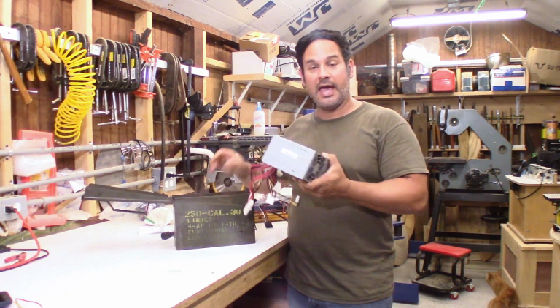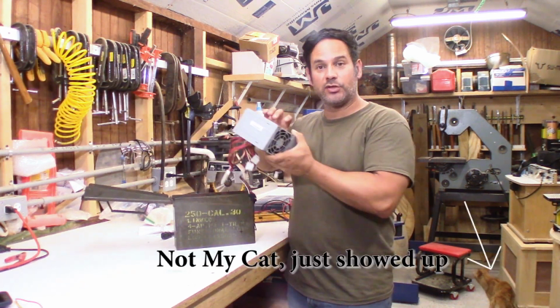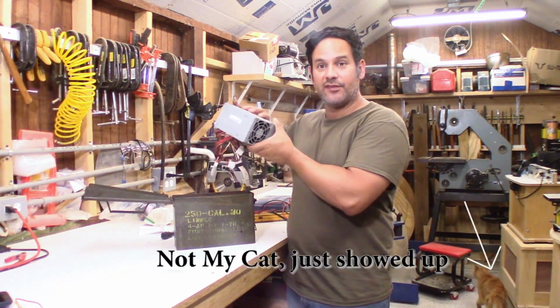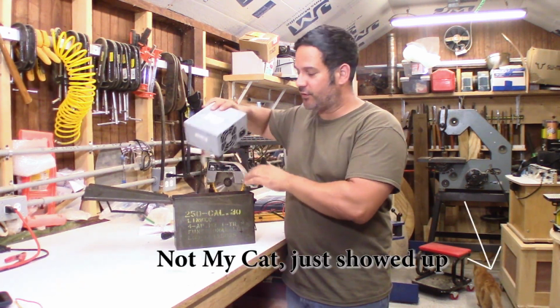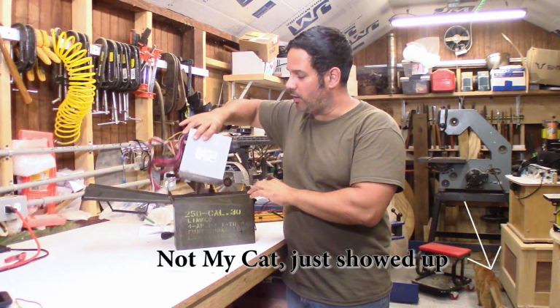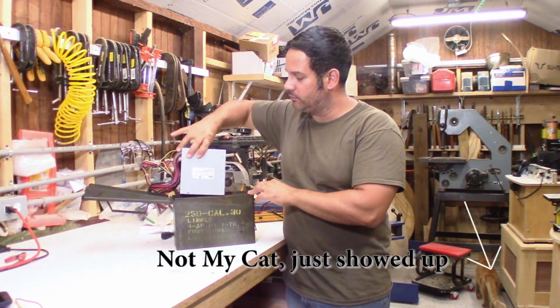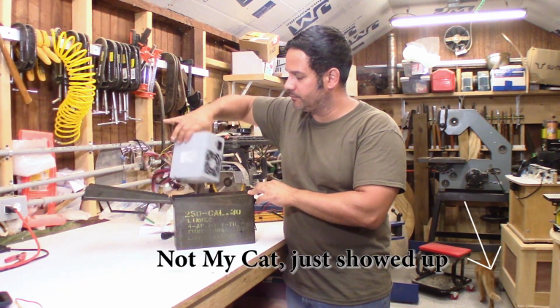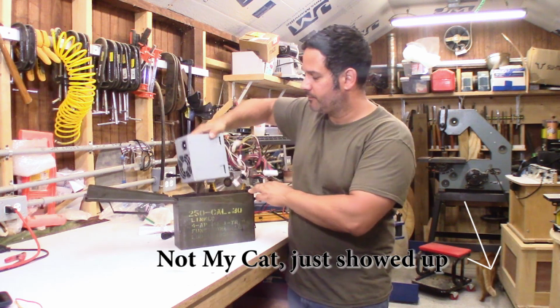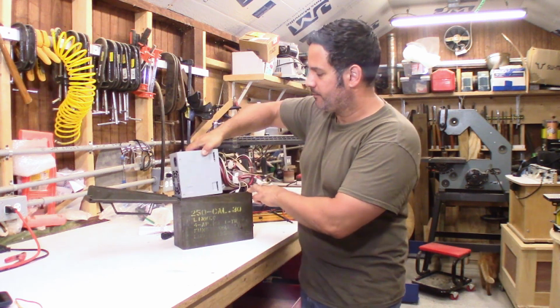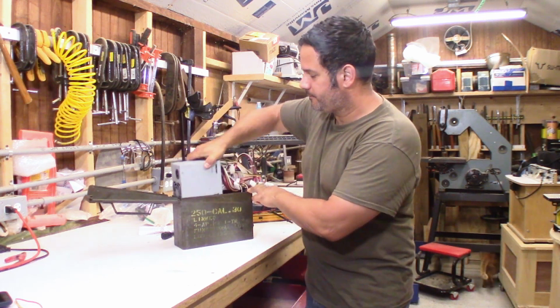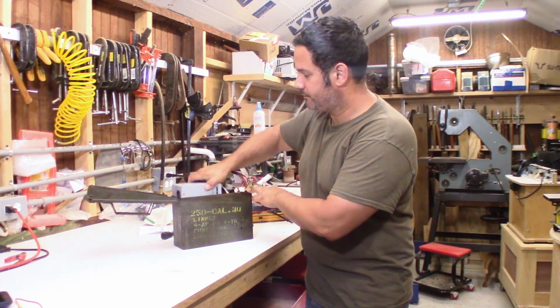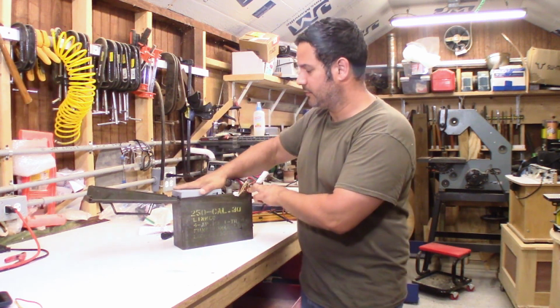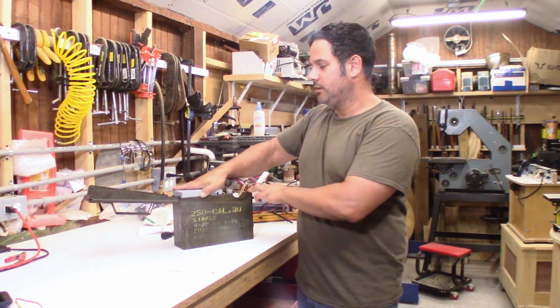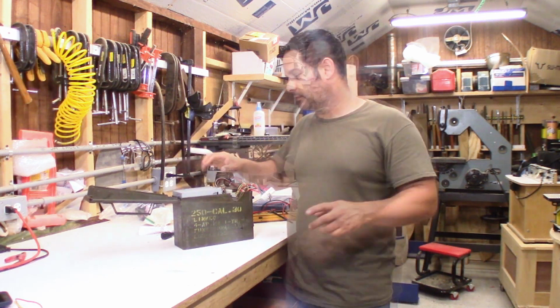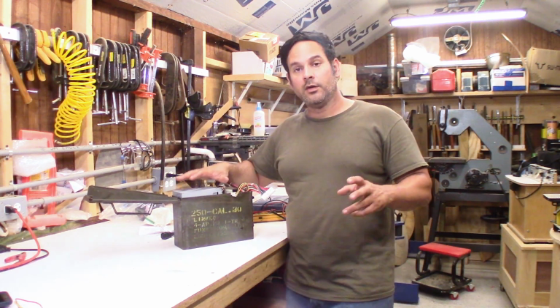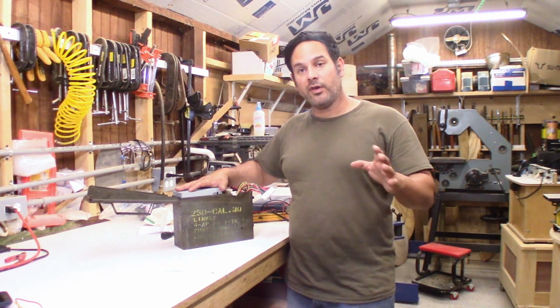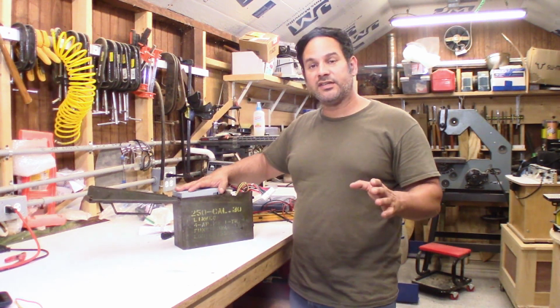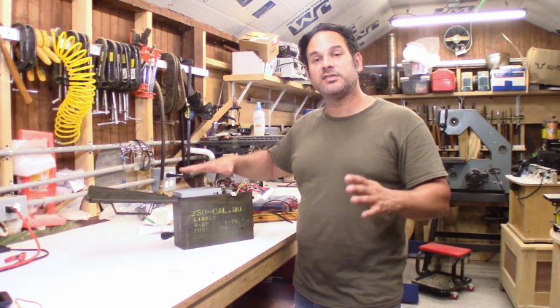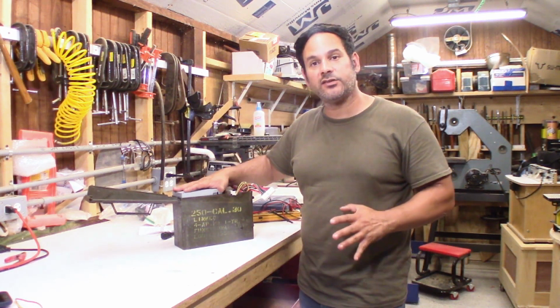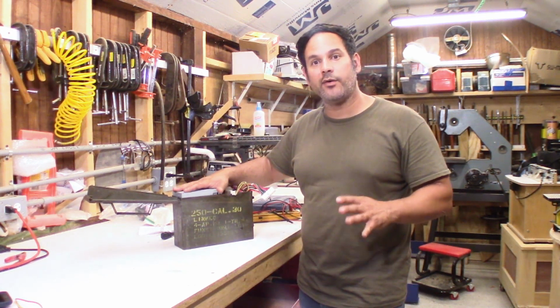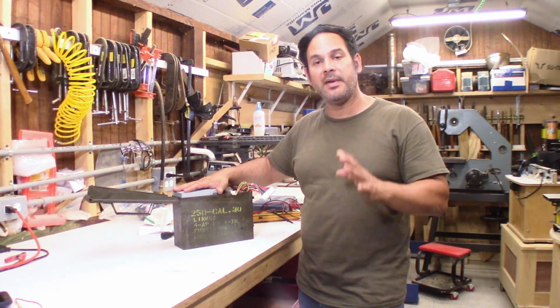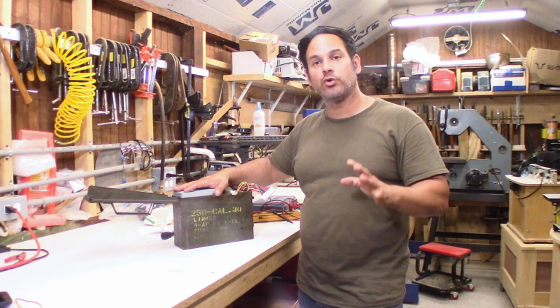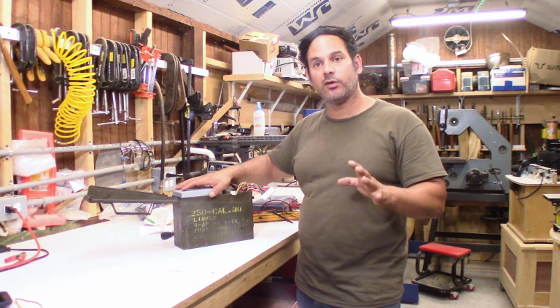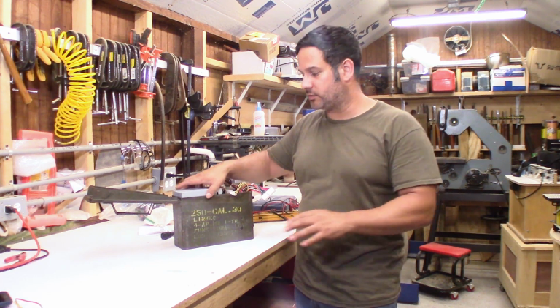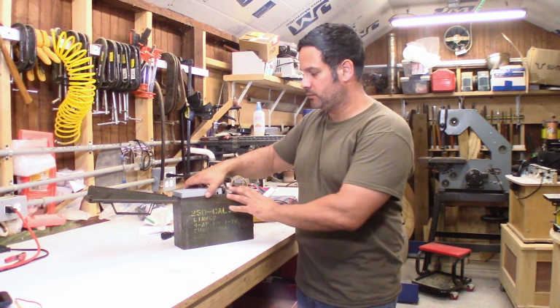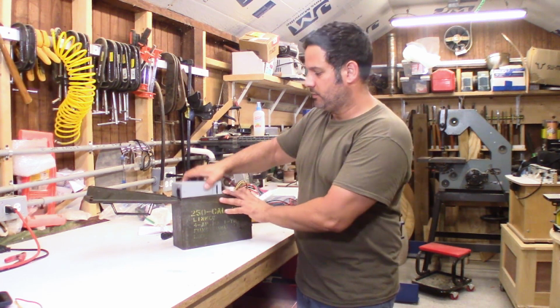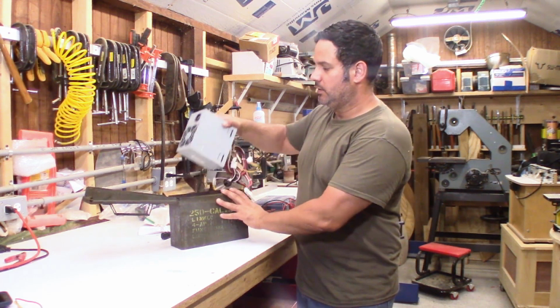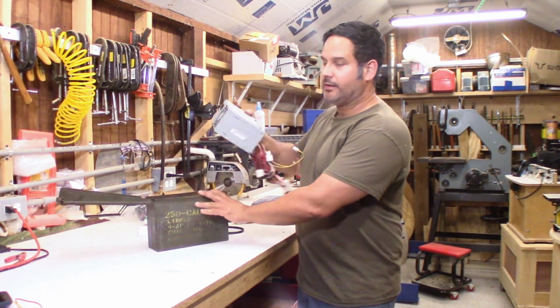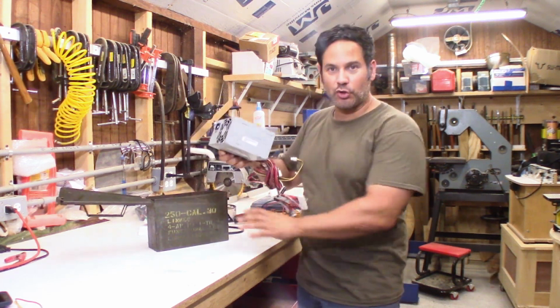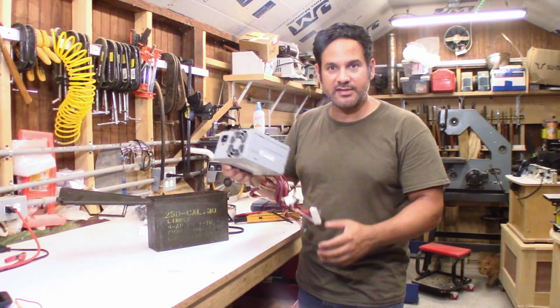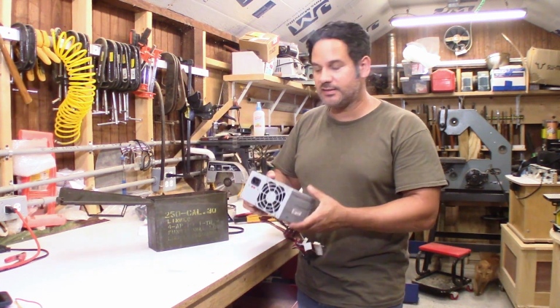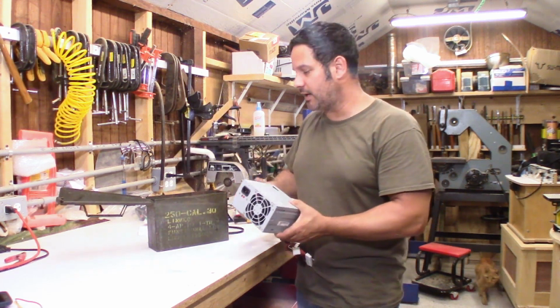As you can see, it fits very well. One of the things I need to do is test out the wiring to make sure everything works. I'm going to show you how to test these things out.